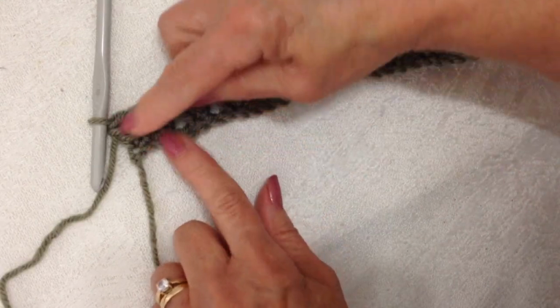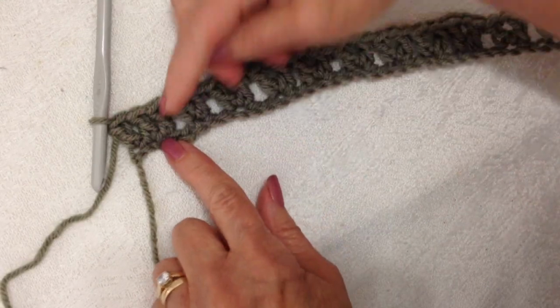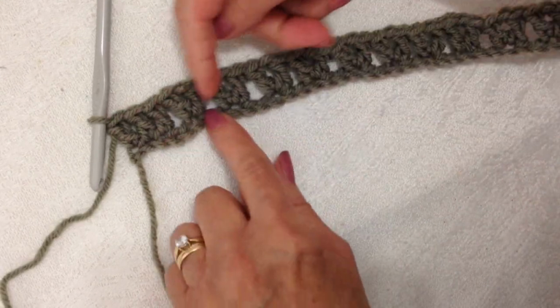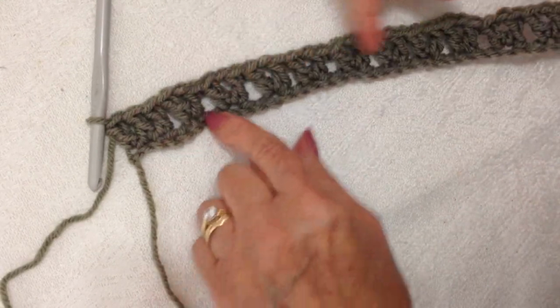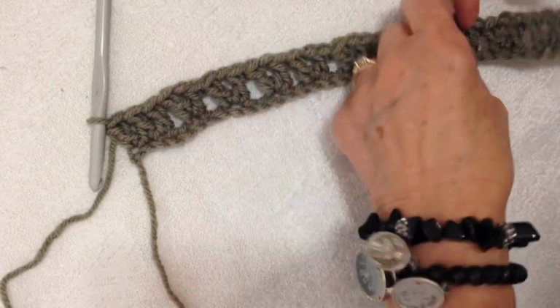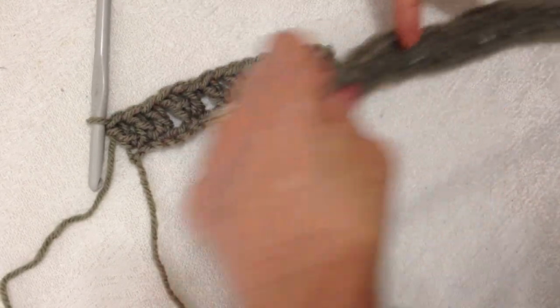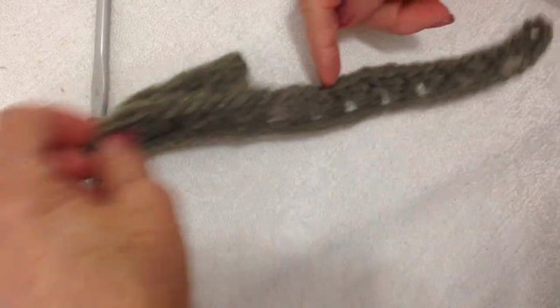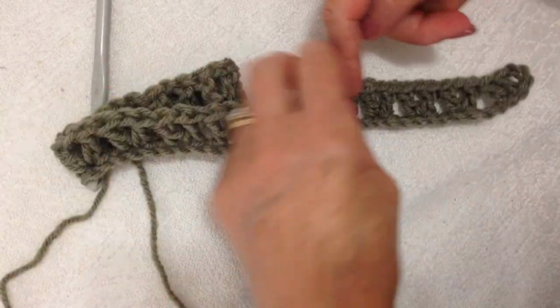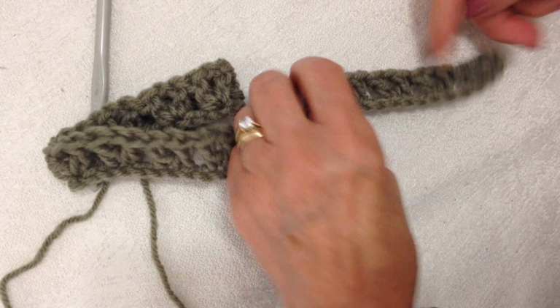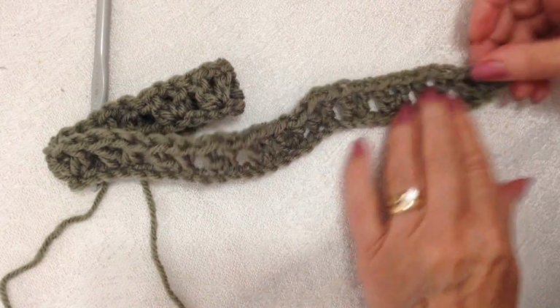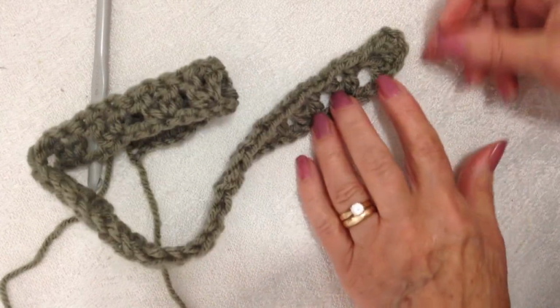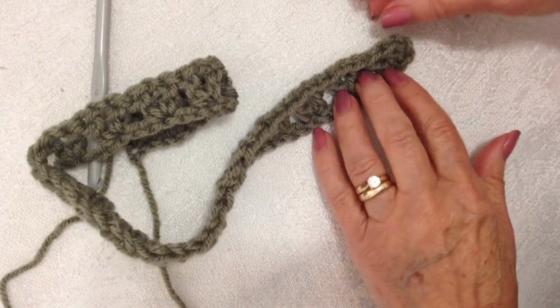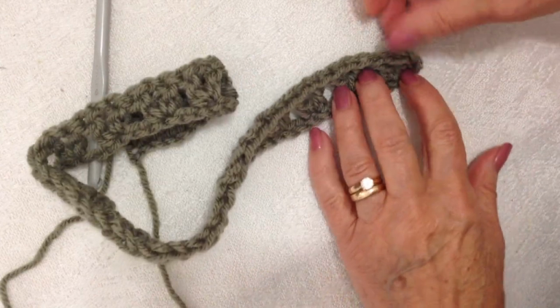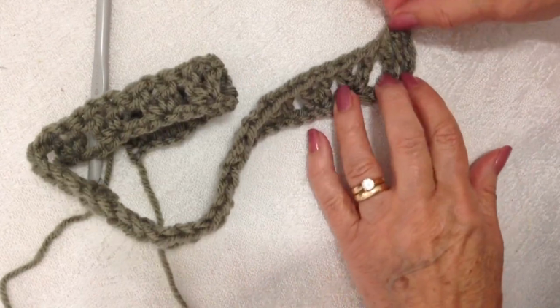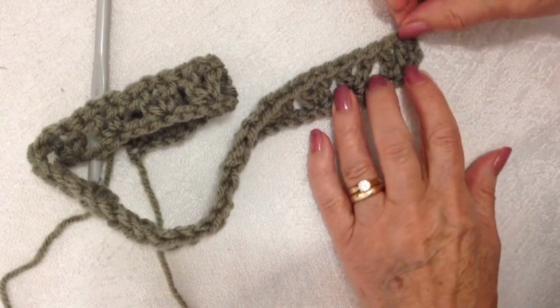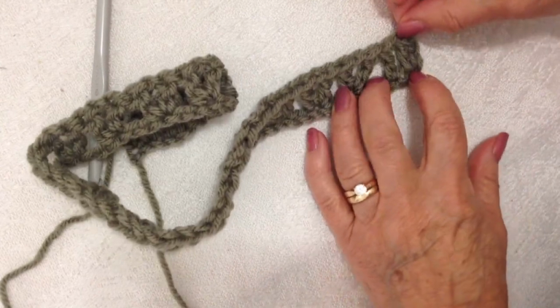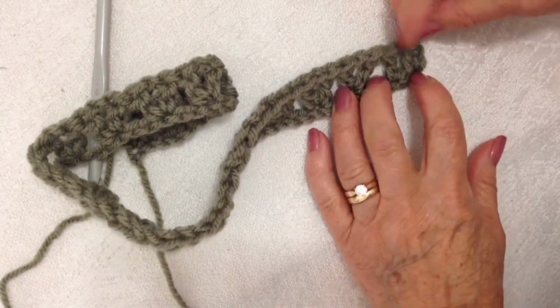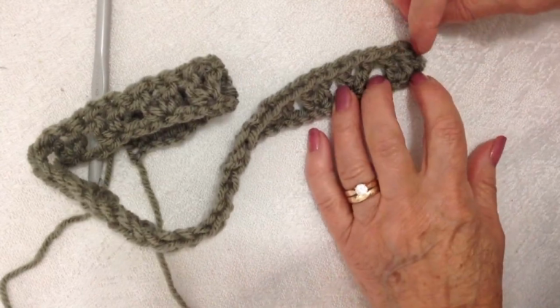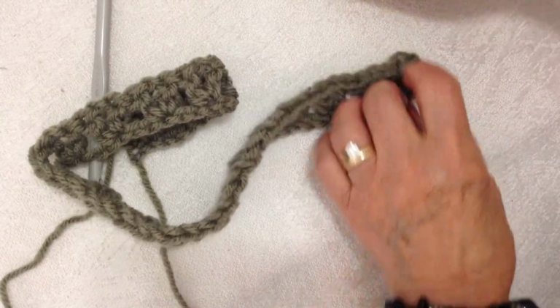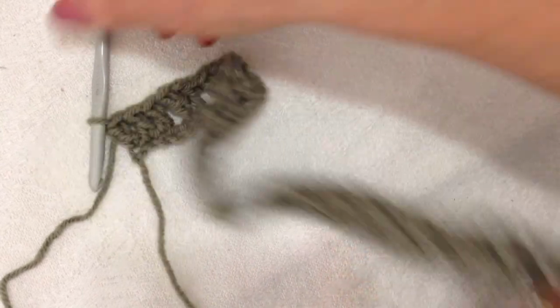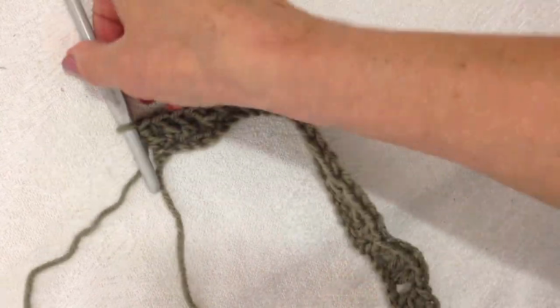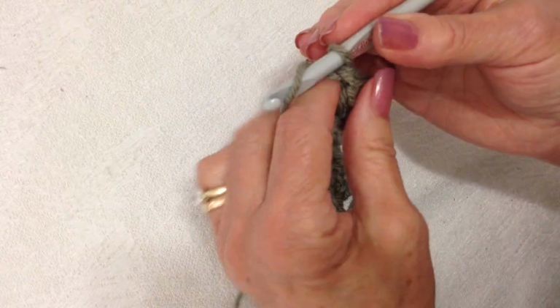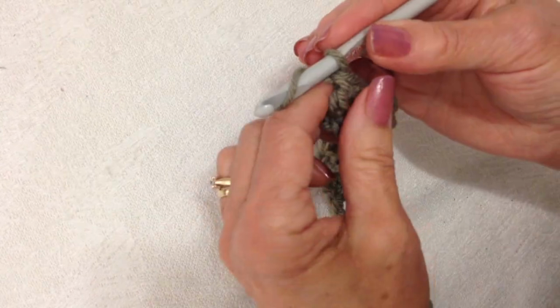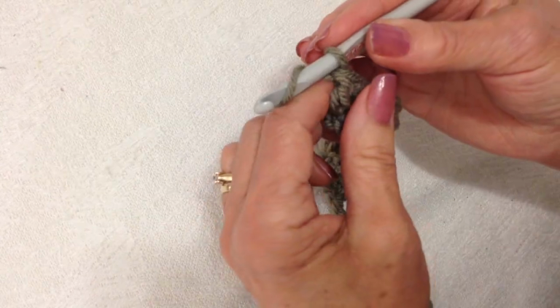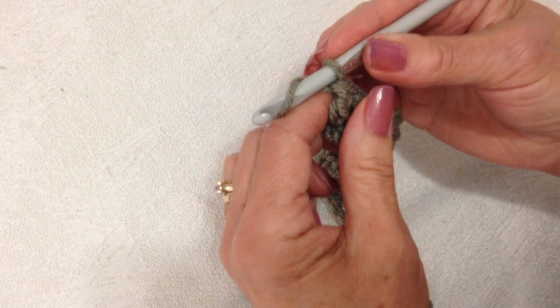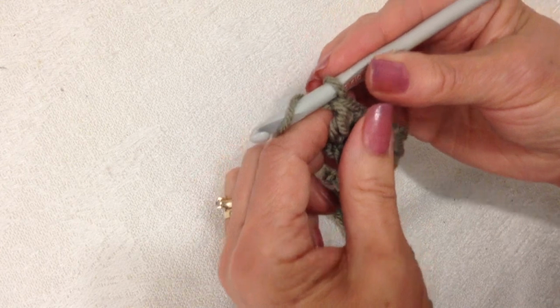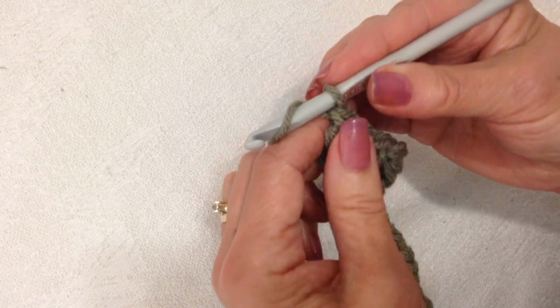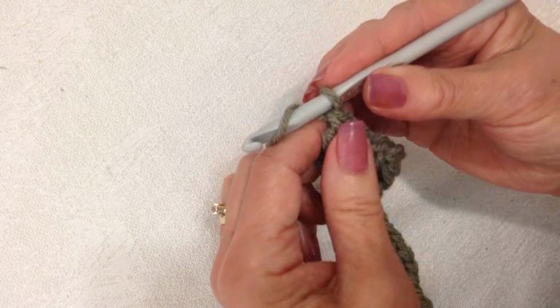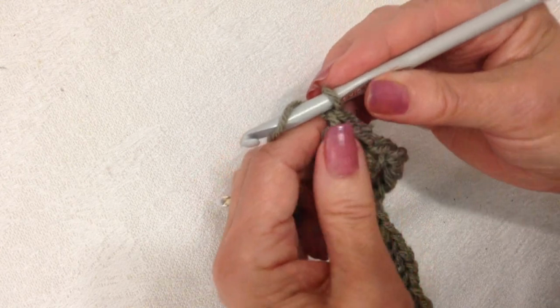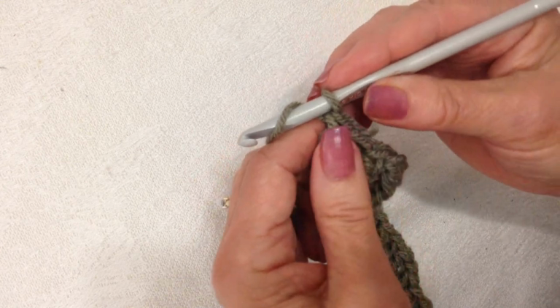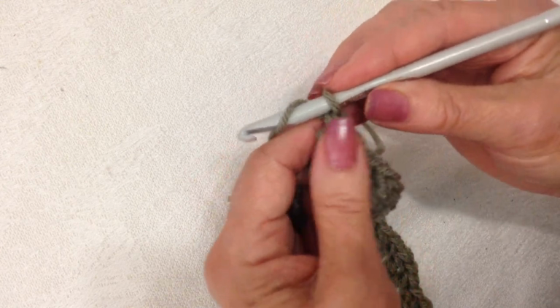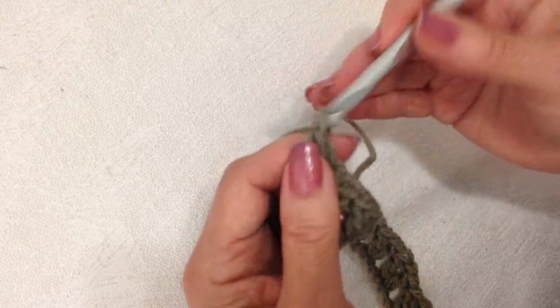So I have three double crochet, V-stitches all the way across the row, and three double crochet at the end of the row. Each row will be exactly the same until you get to the underarm section.